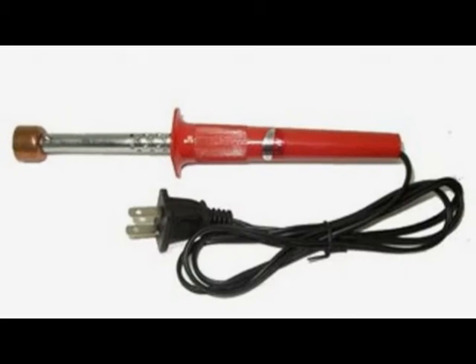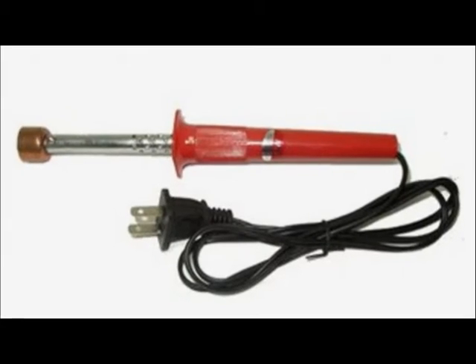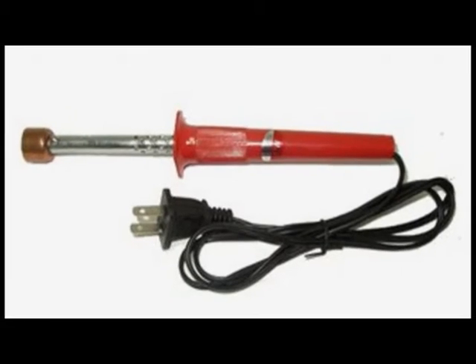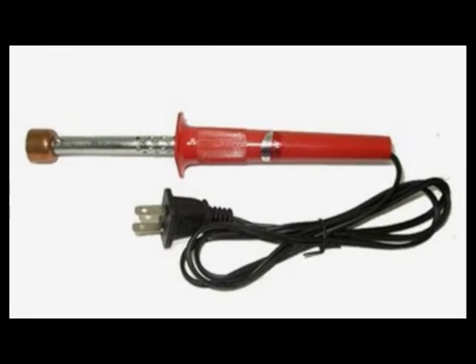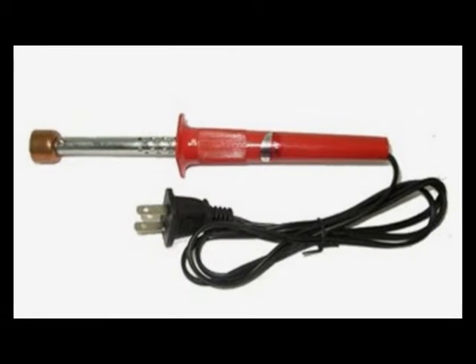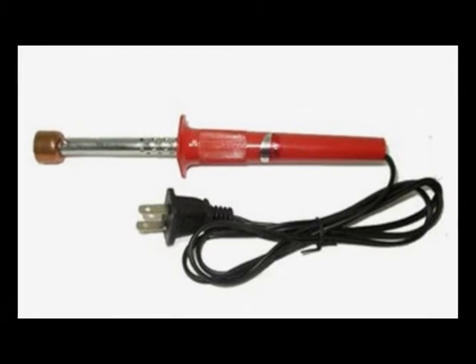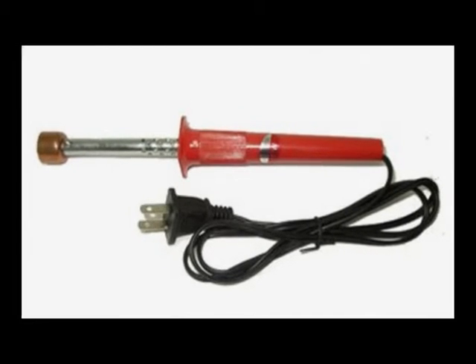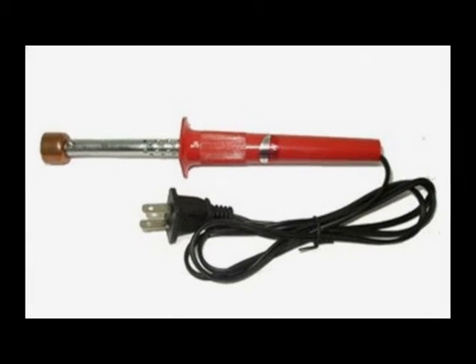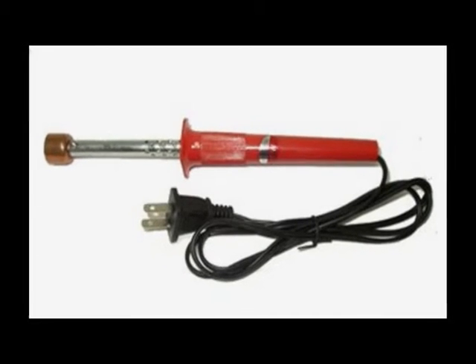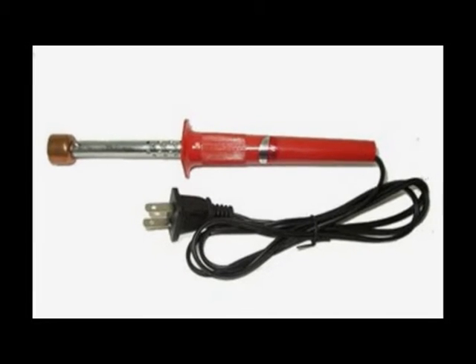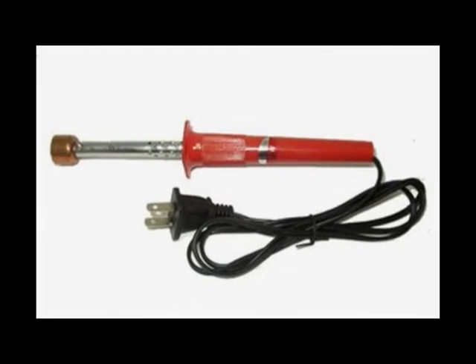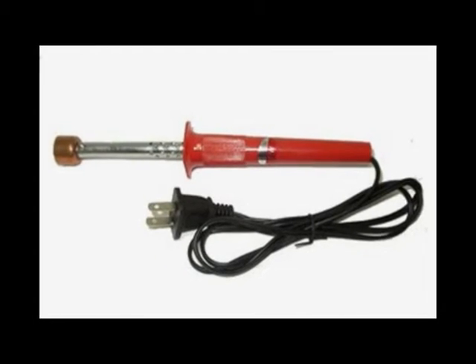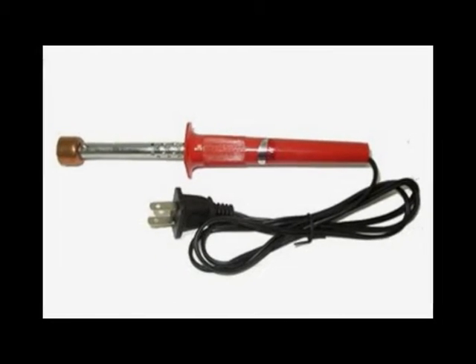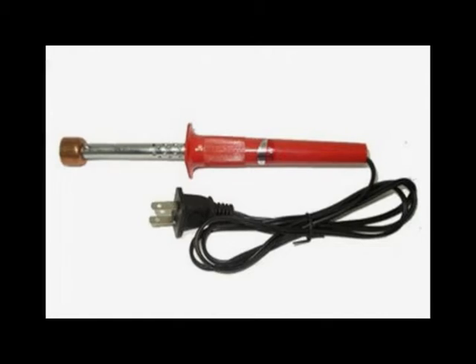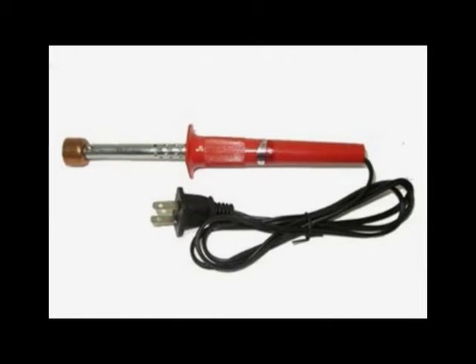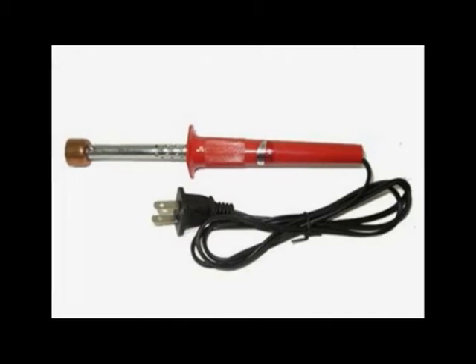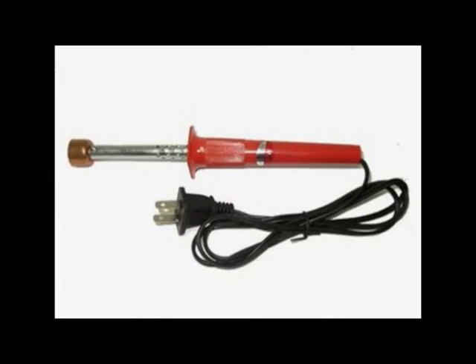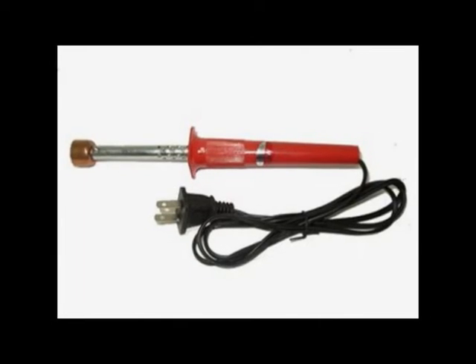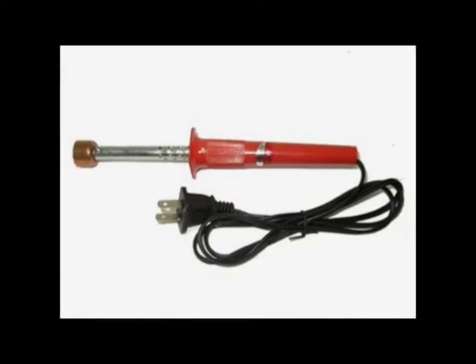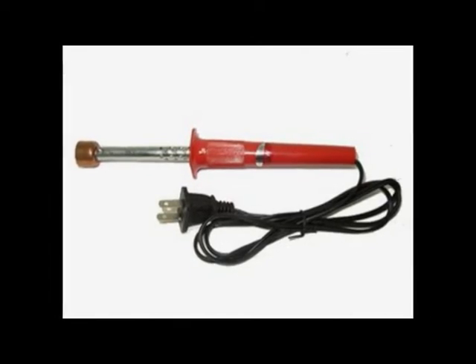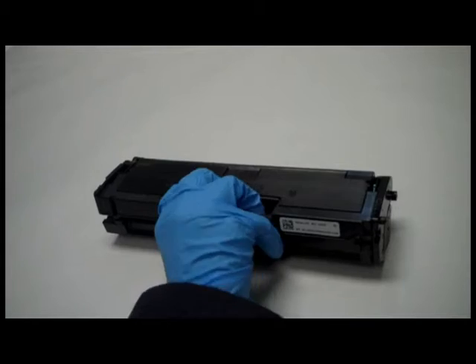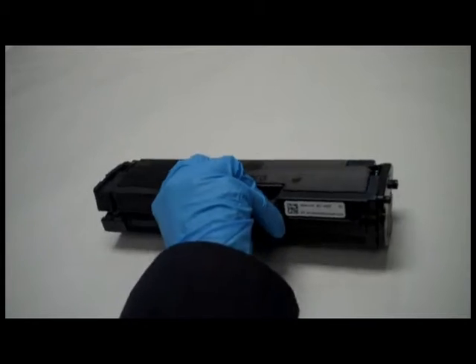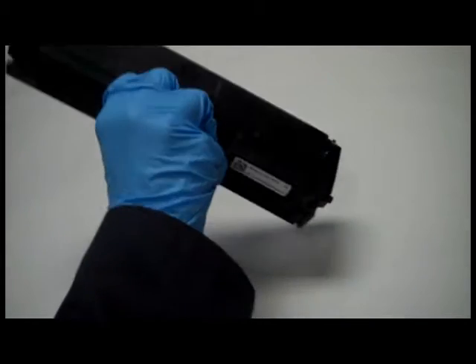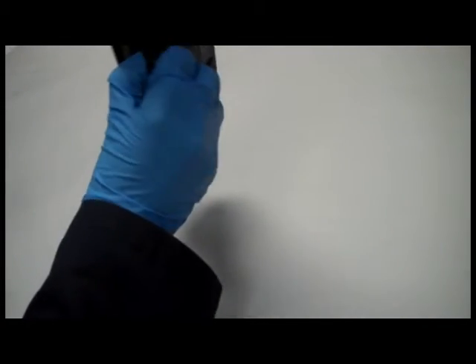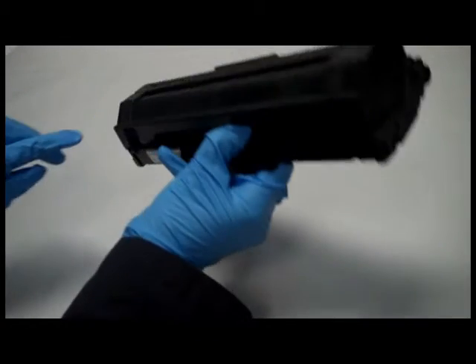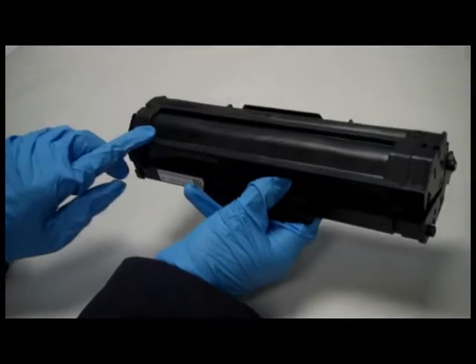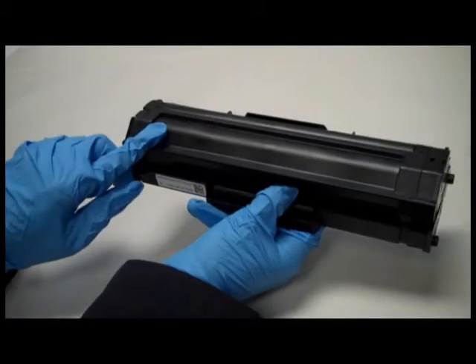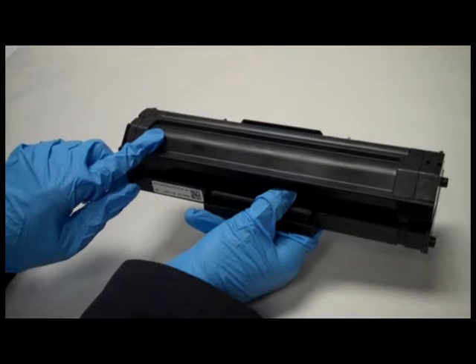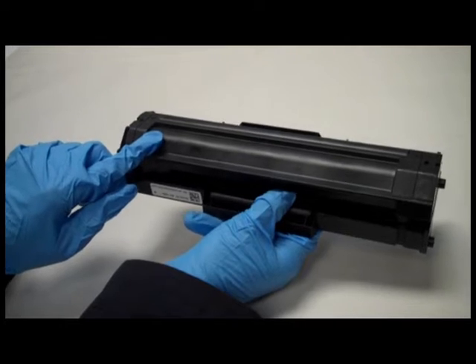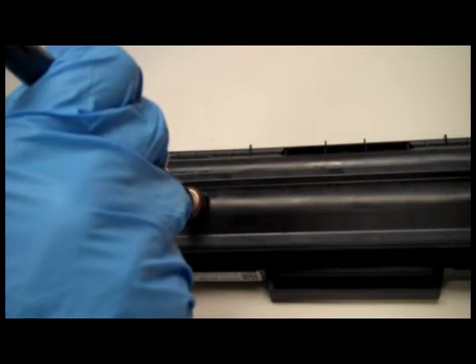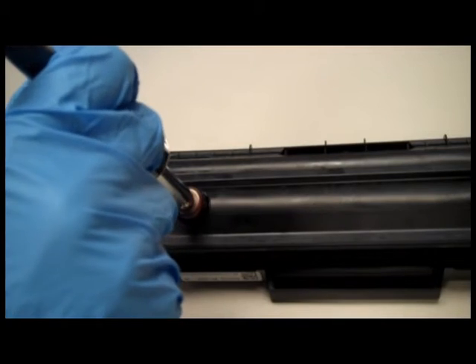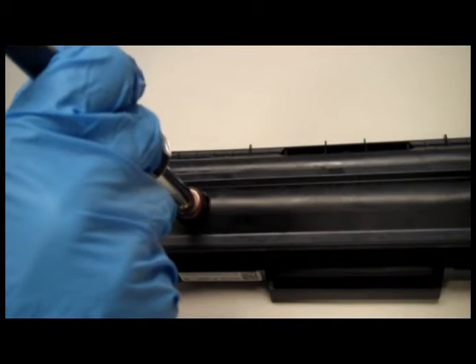This is a toner hole making tool. Use this tool to easily pierce into a cartridge without the risk of plastic bits entering. Step 1: pierce a hole into the underside of the cartridge right here.